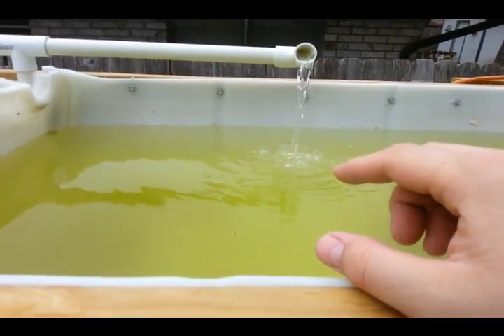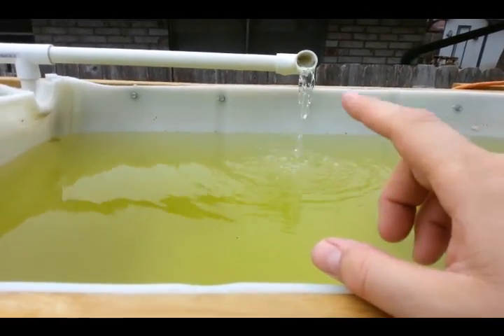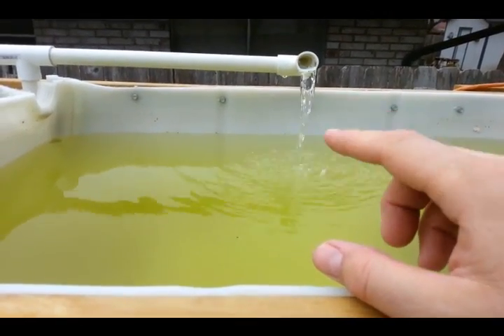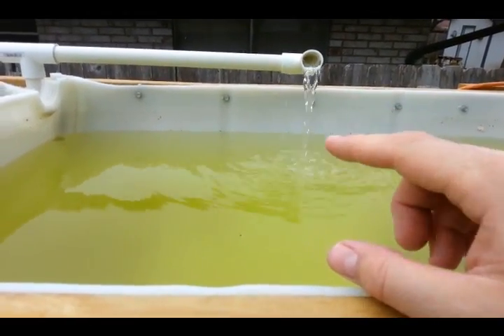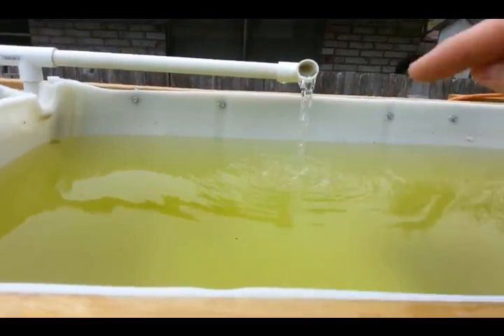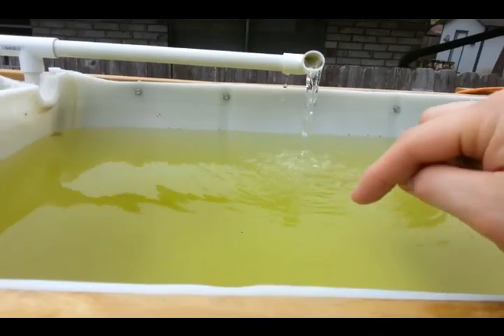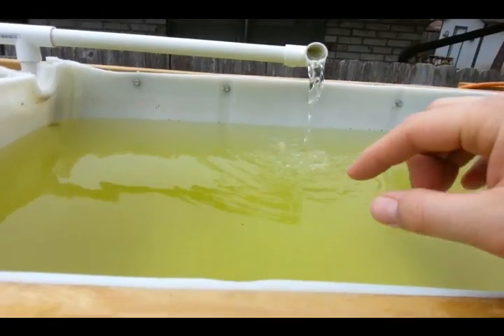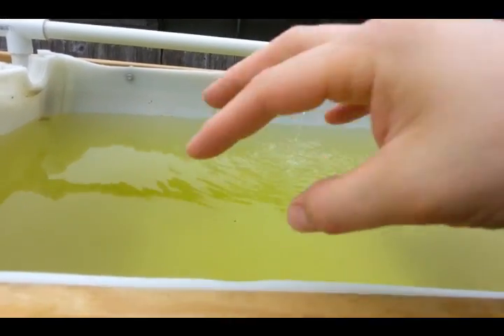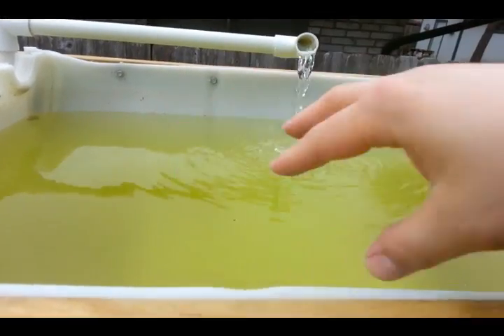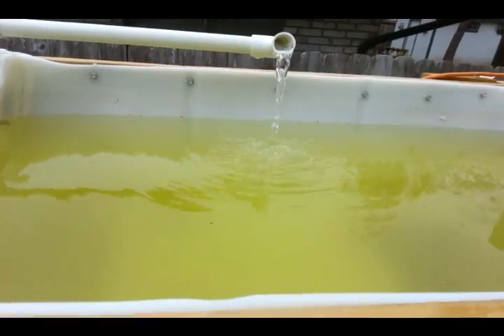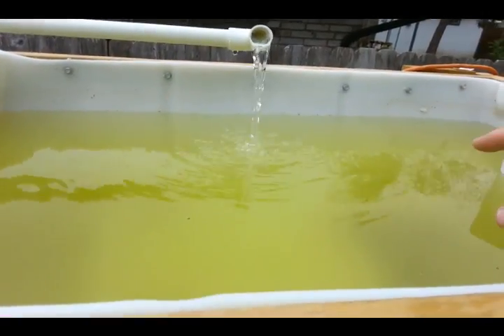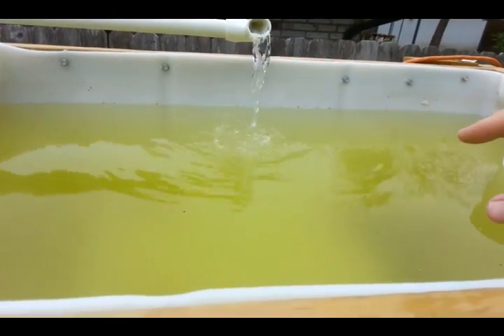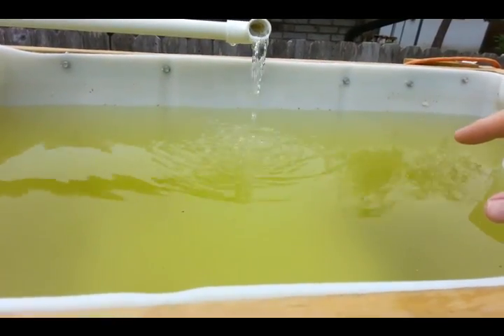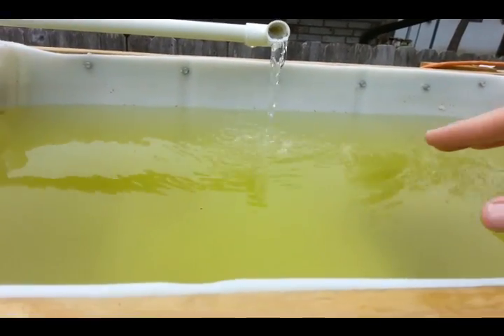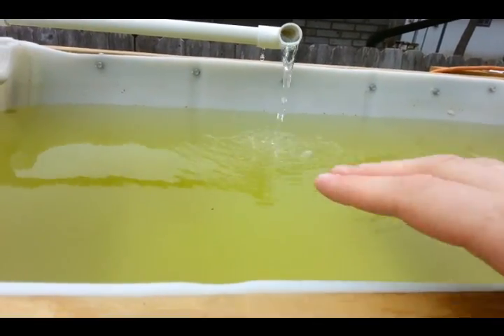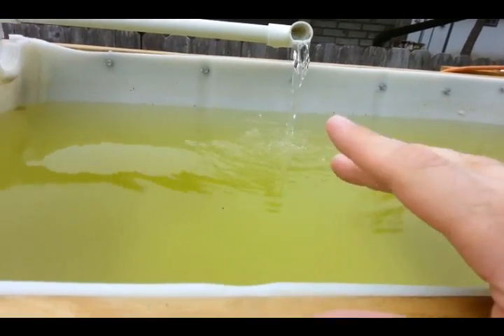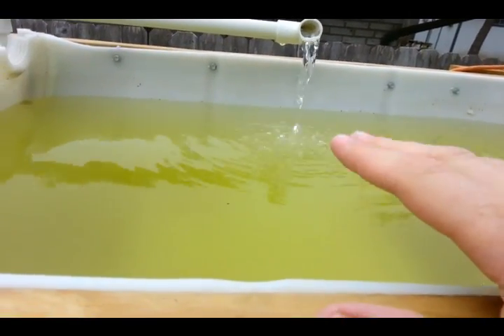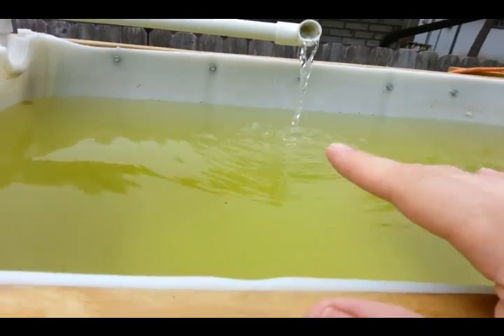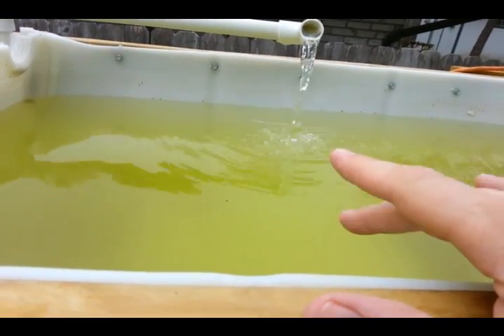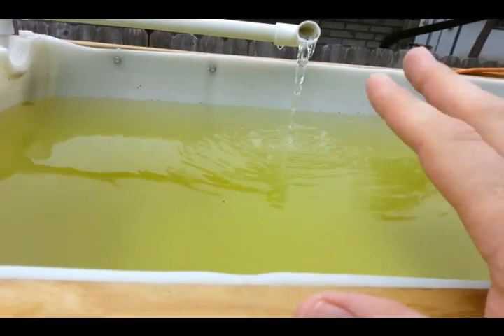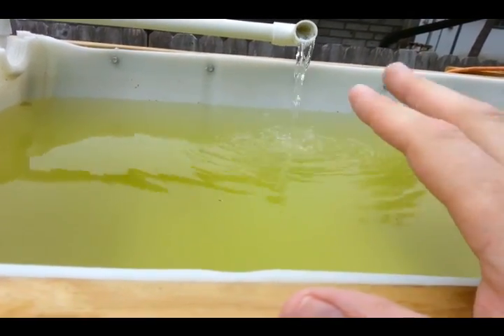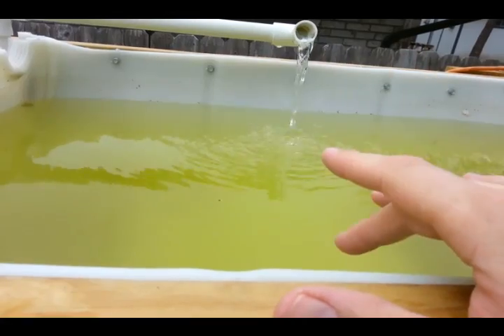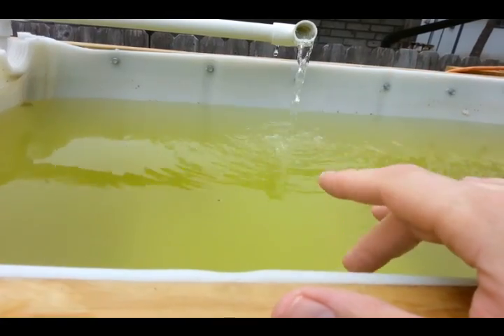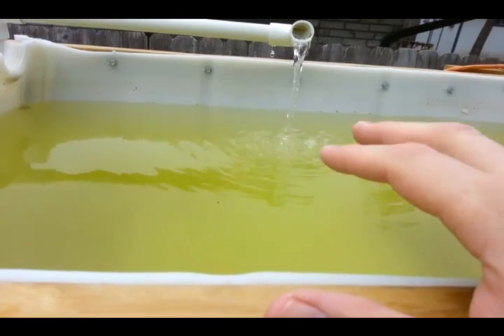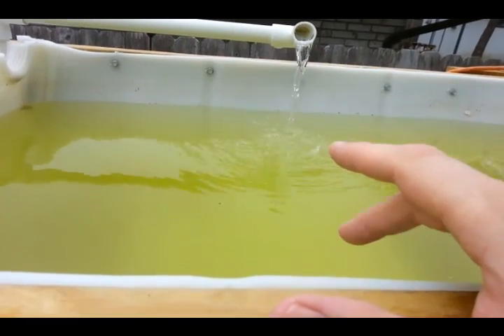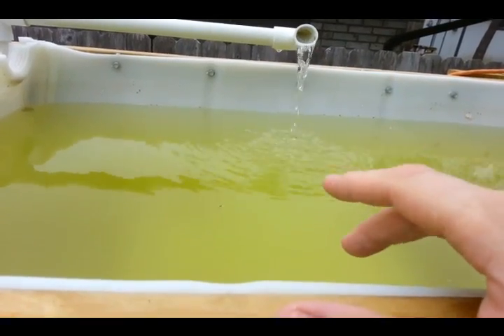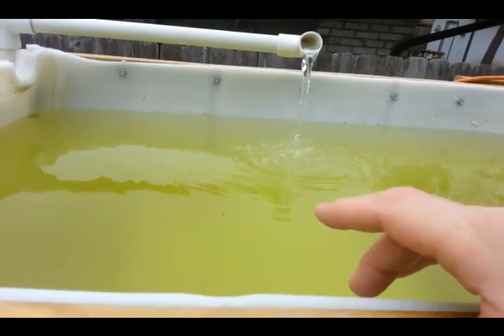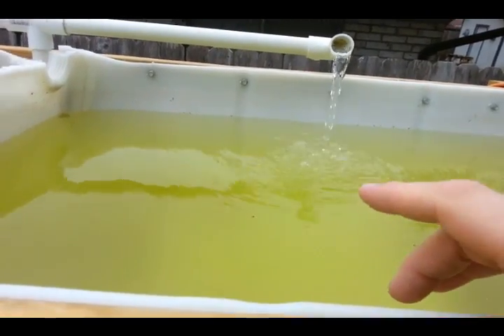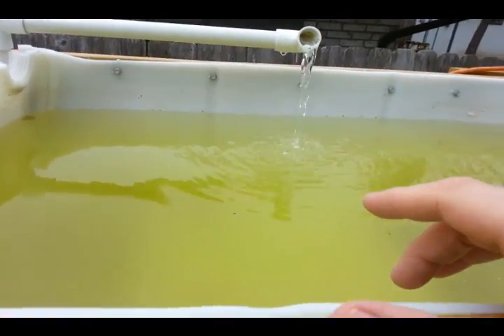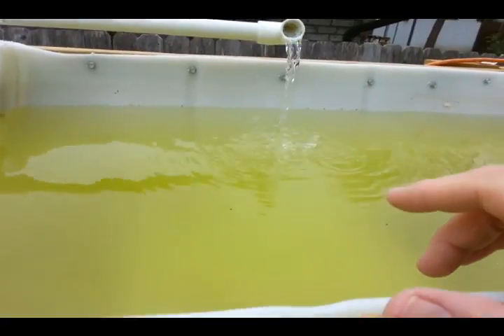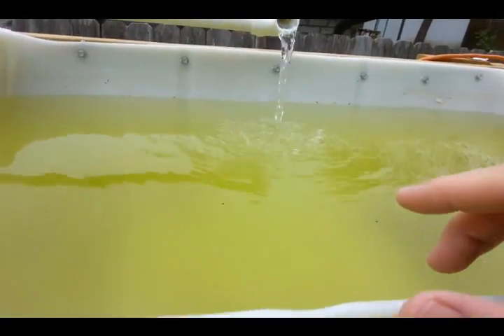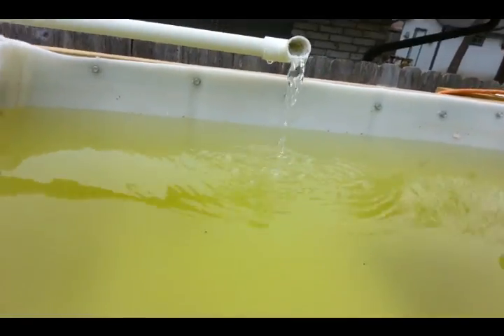So what we're going to do is we're going to wash our rocks today and we're going to put them in here so that we don't have any more problems with algae, so that our fish will not be angry at us.